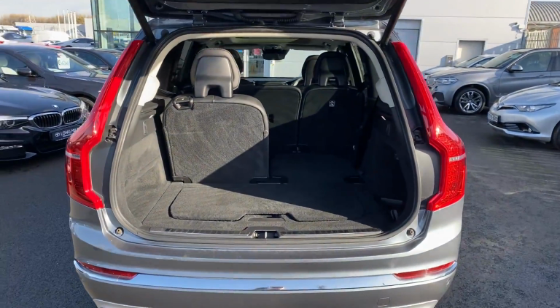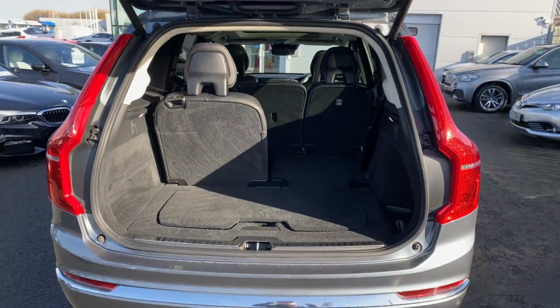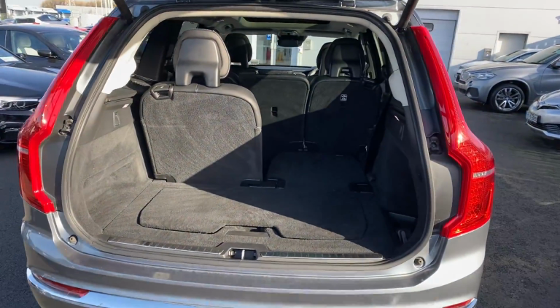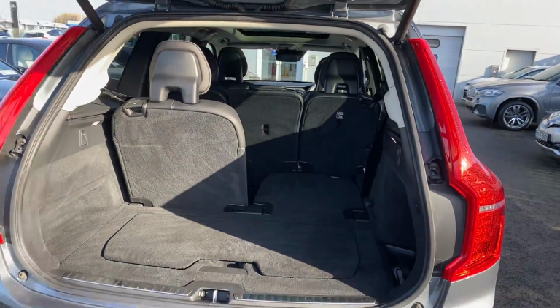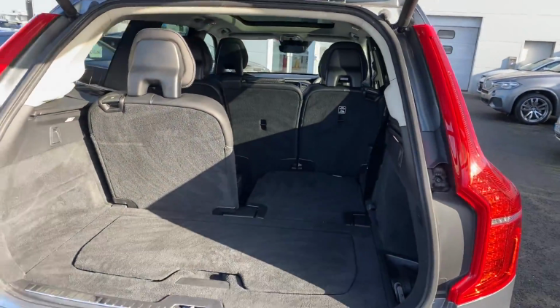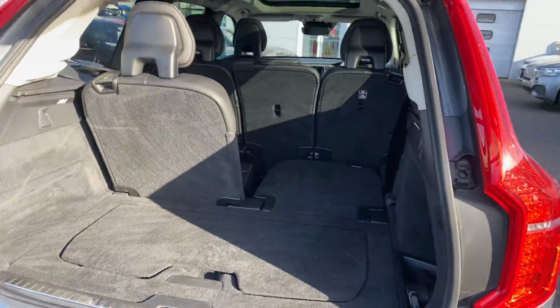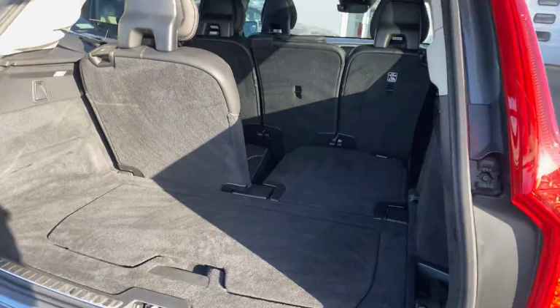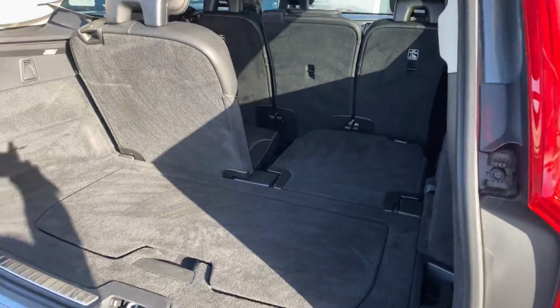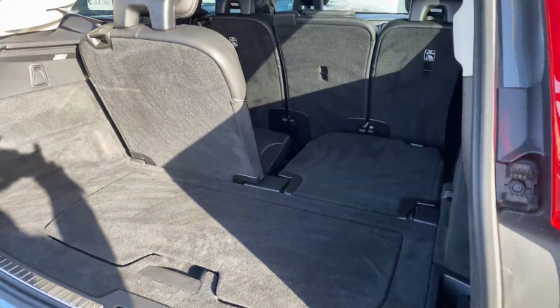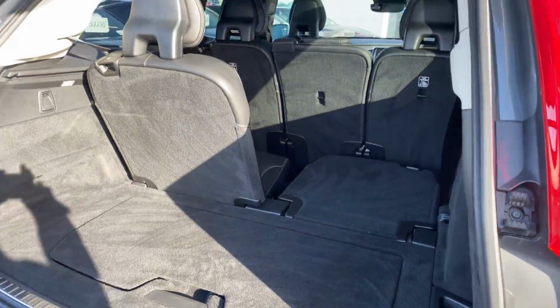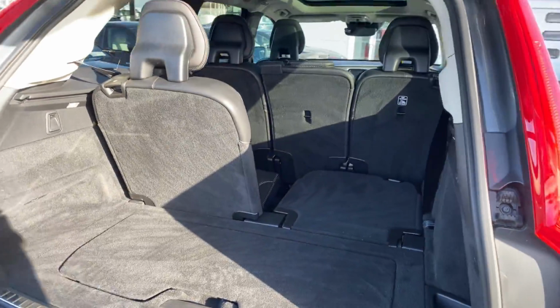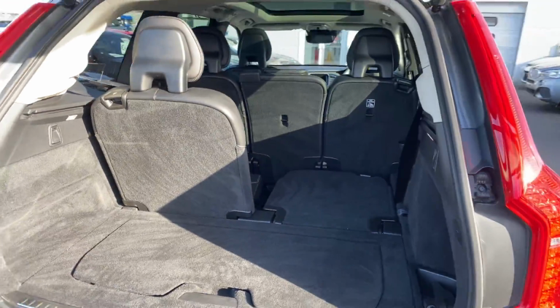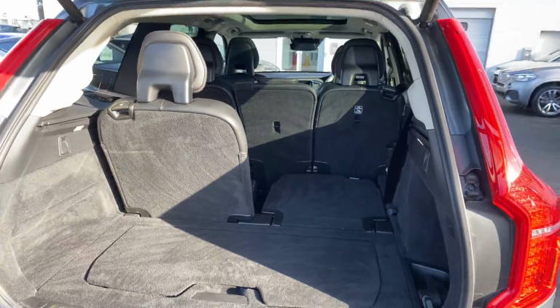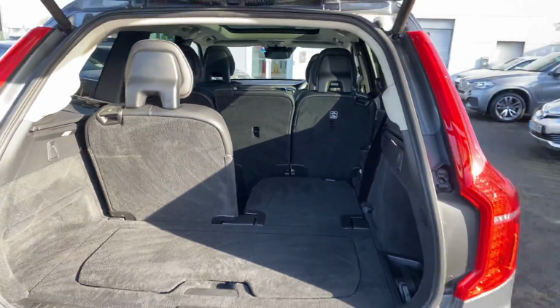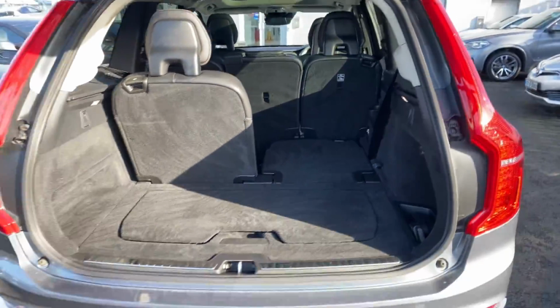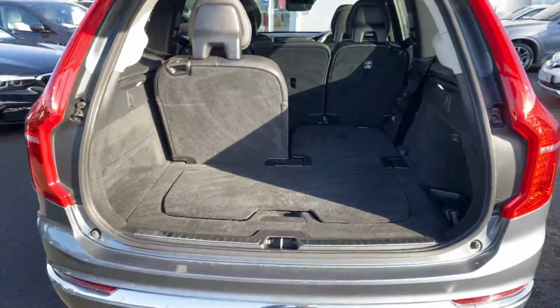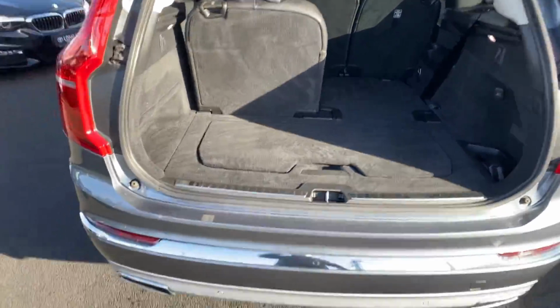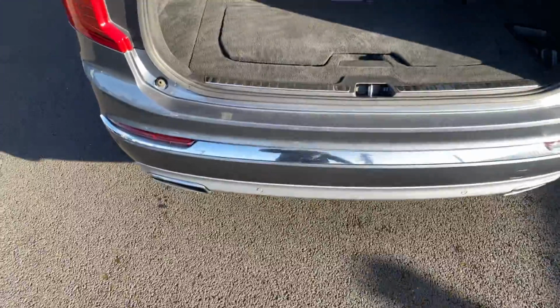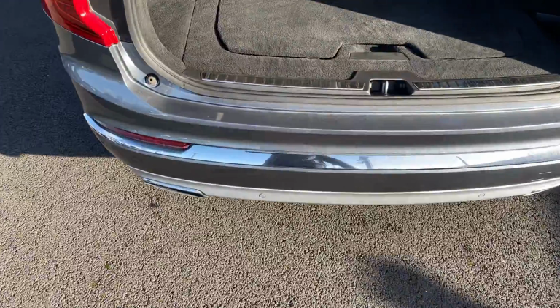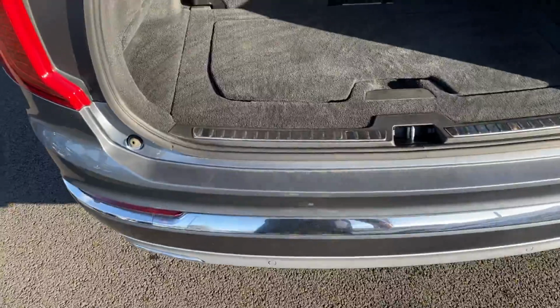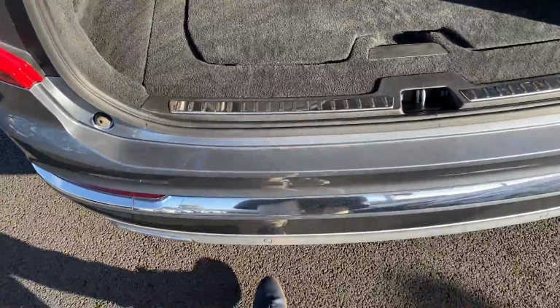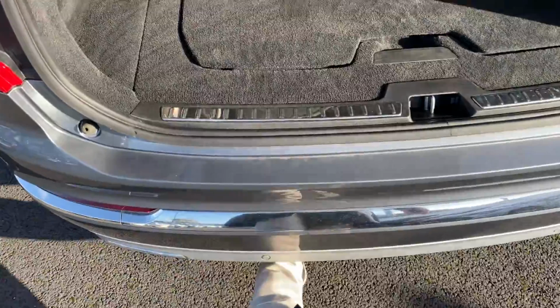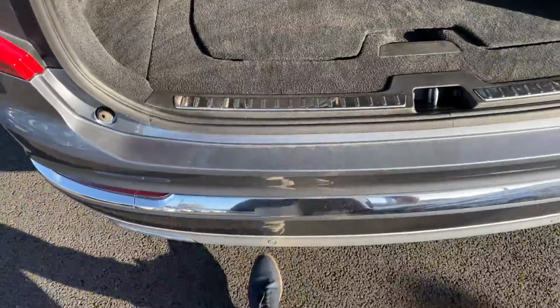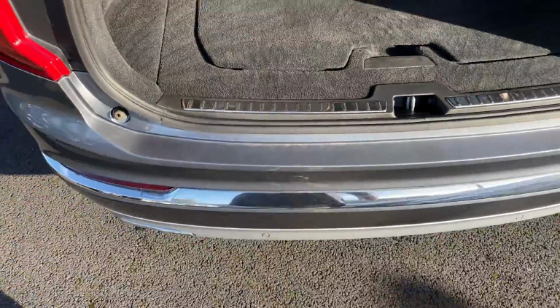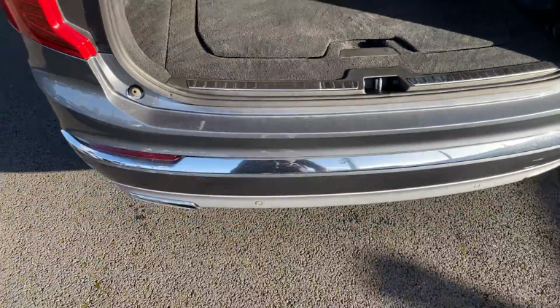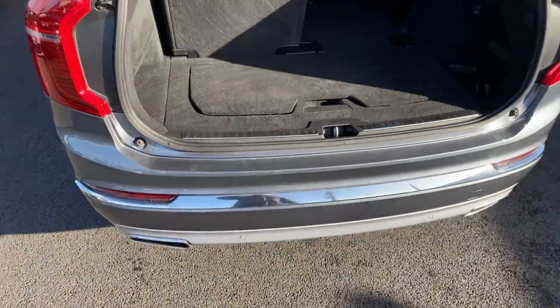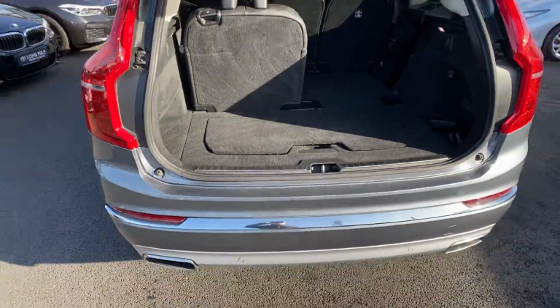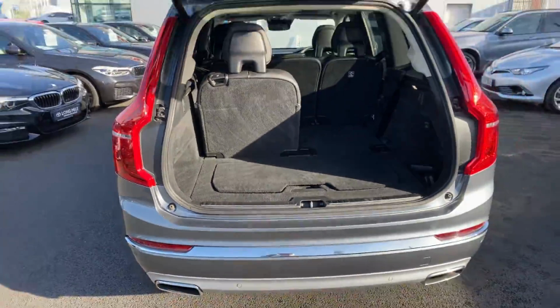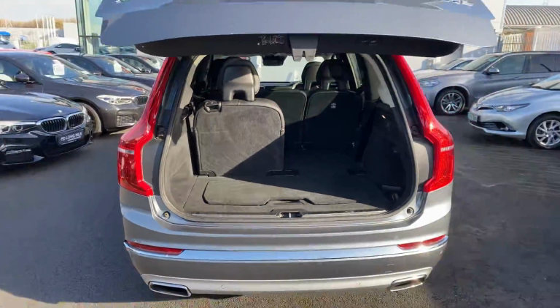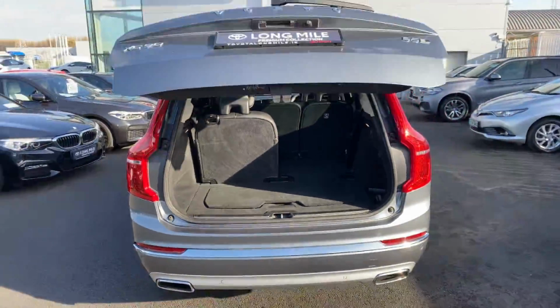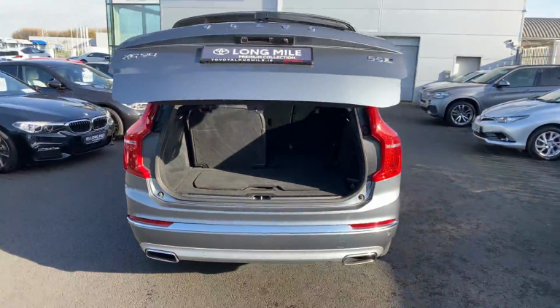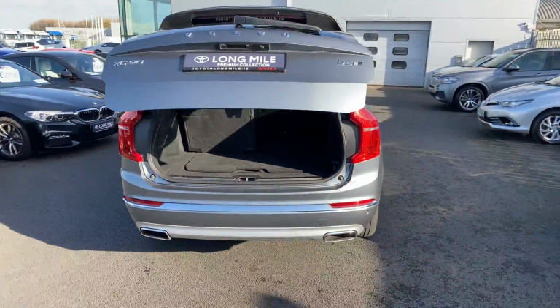This is the seven-seater model with nice ample boot space. Slide your foot under and the tailgate closes.